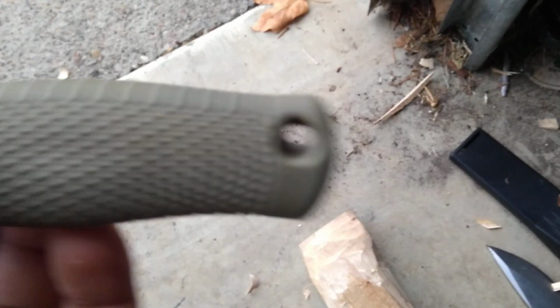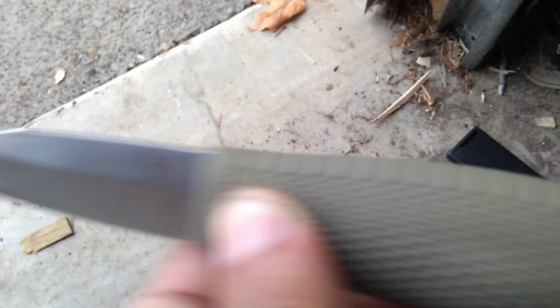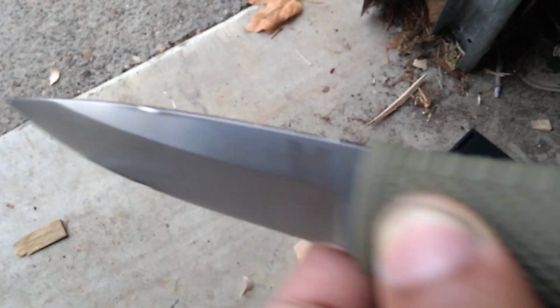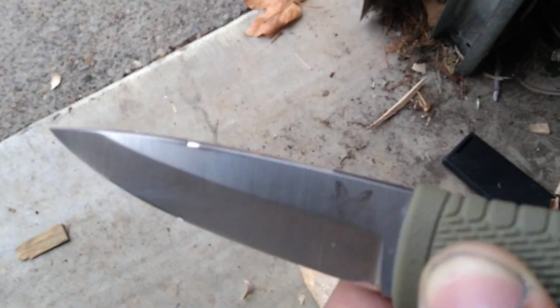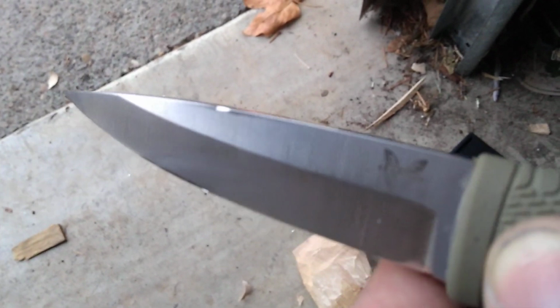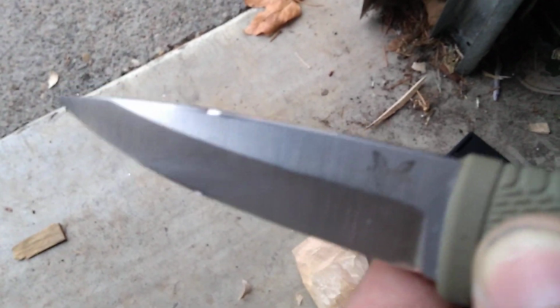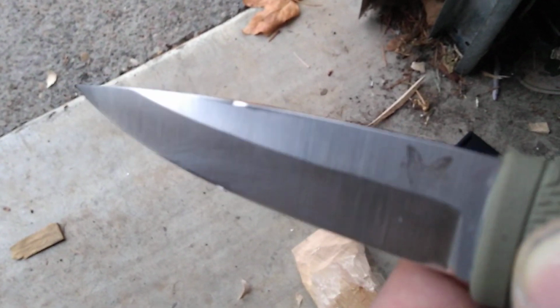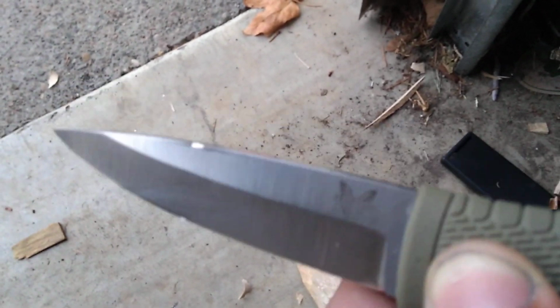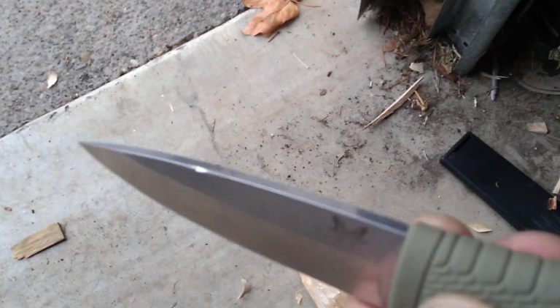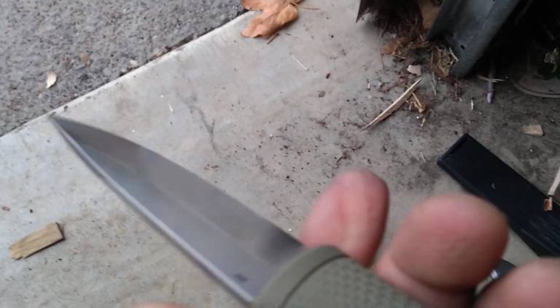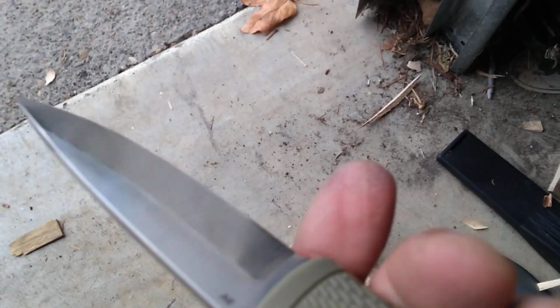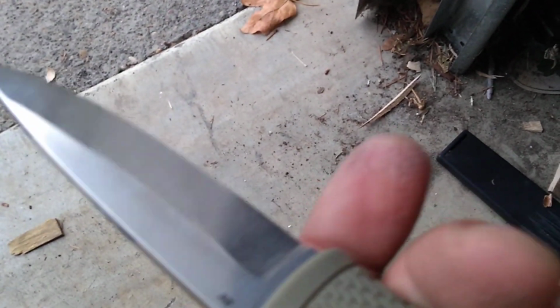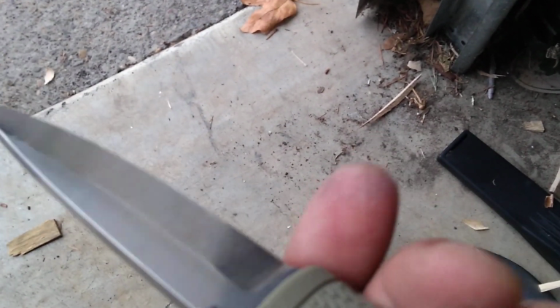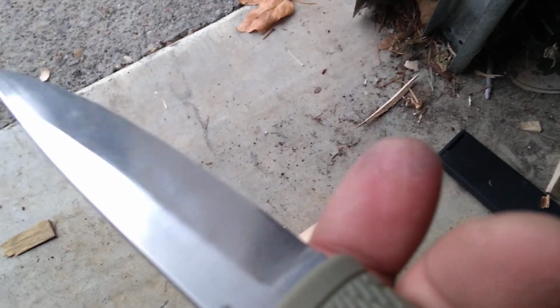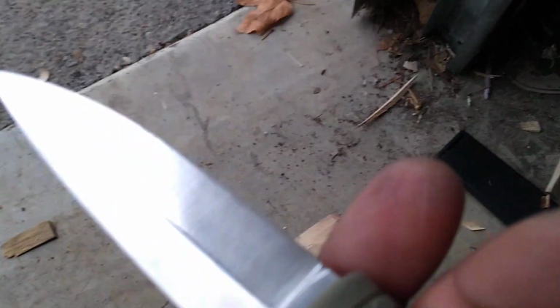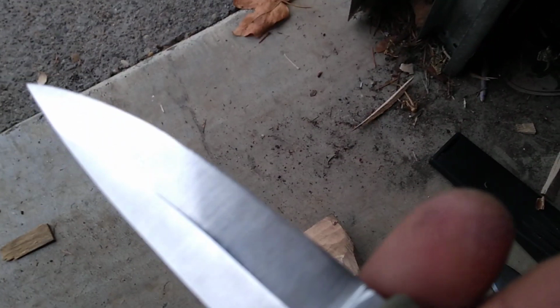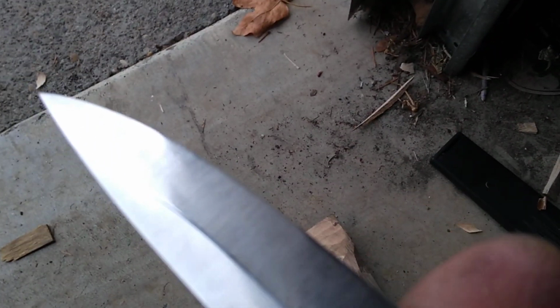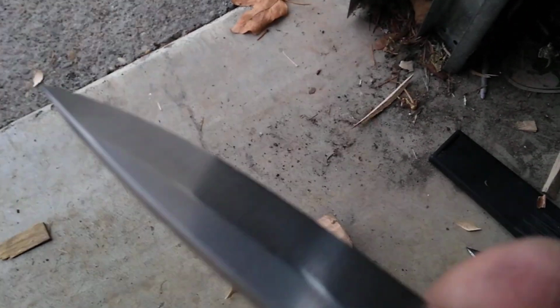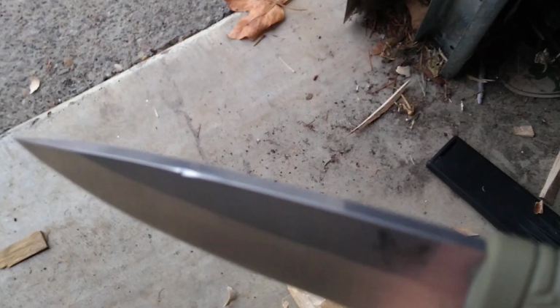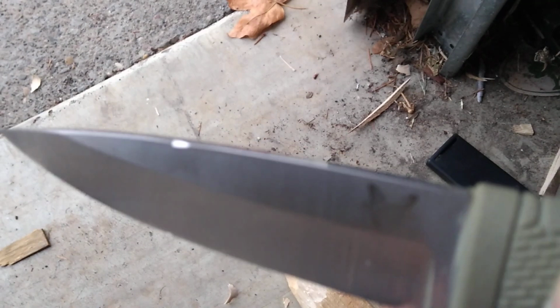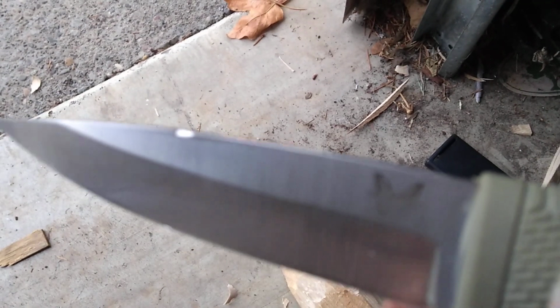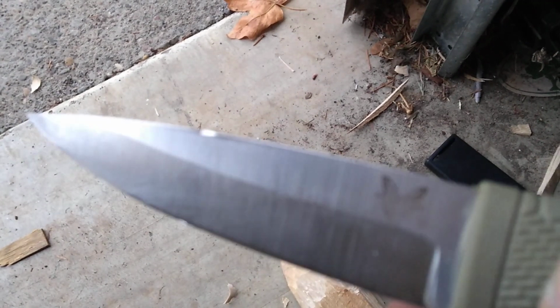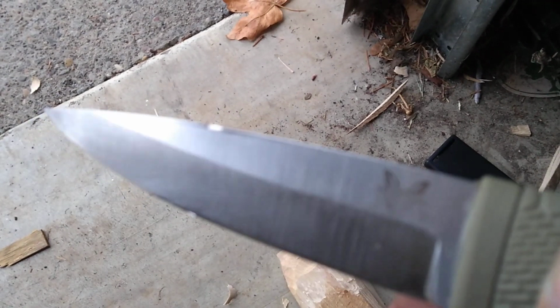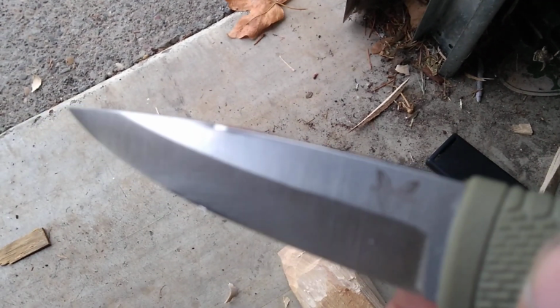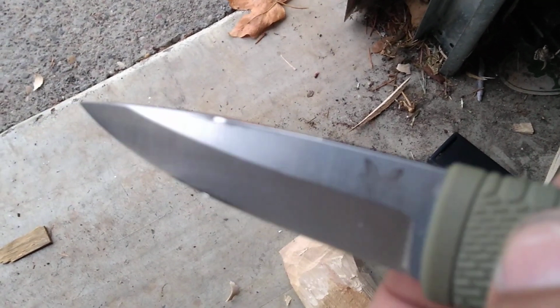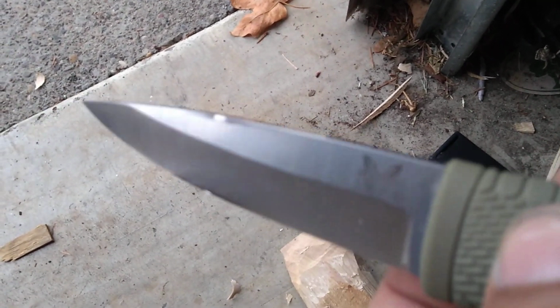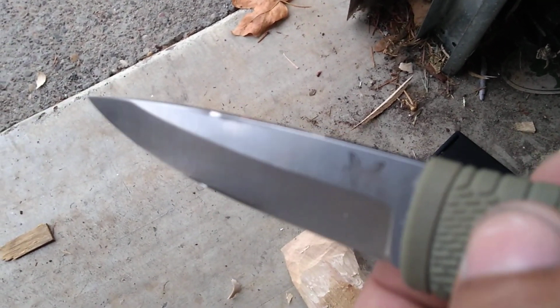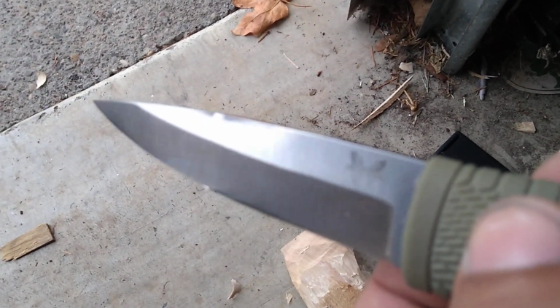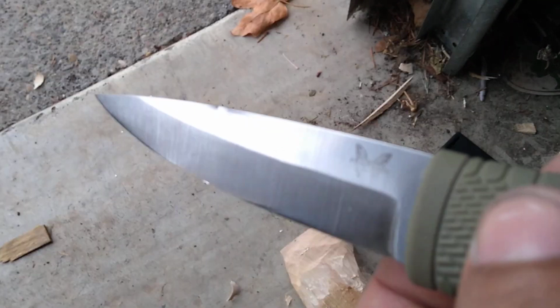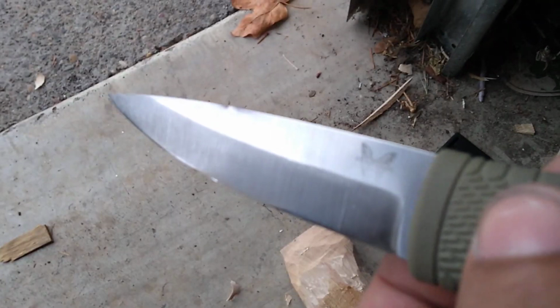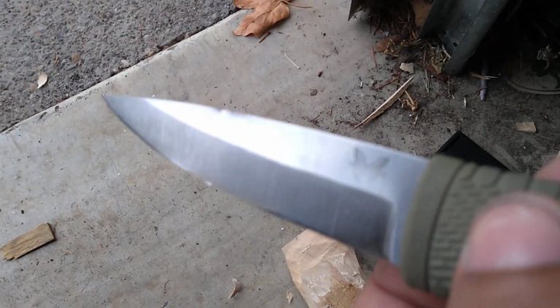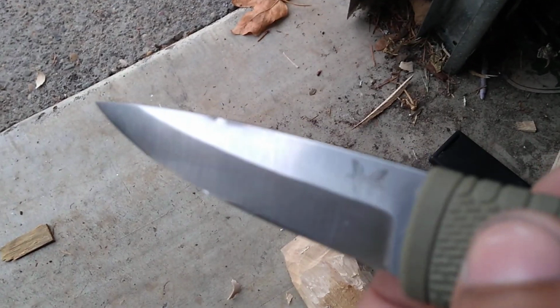This knife is still badass. I still love this knife — it's crazy, great for the money and all that stuff. I love 3V. But it just goes to show why sometimes it's just better to get a knife that is just harder.